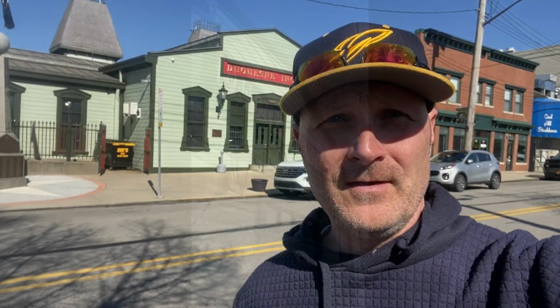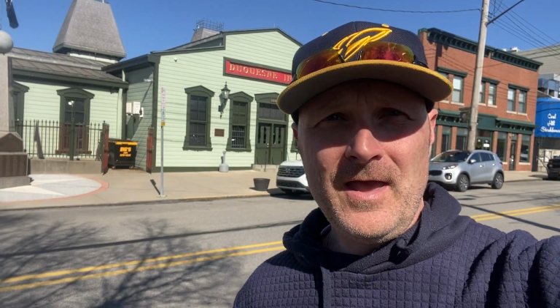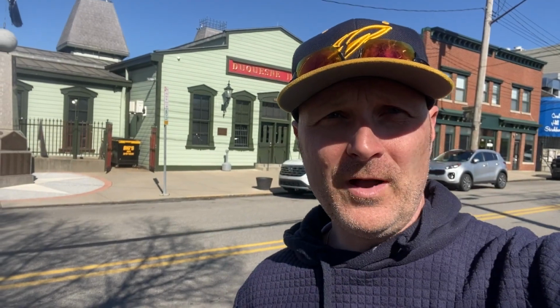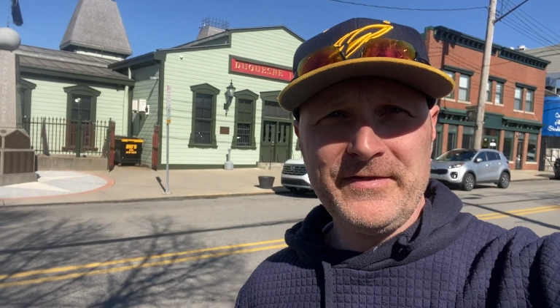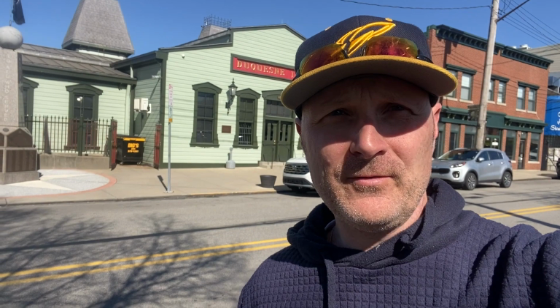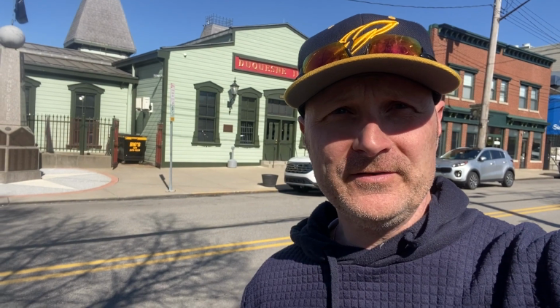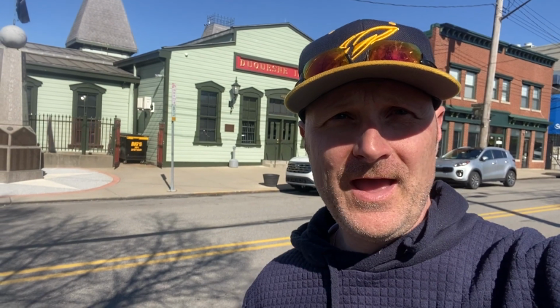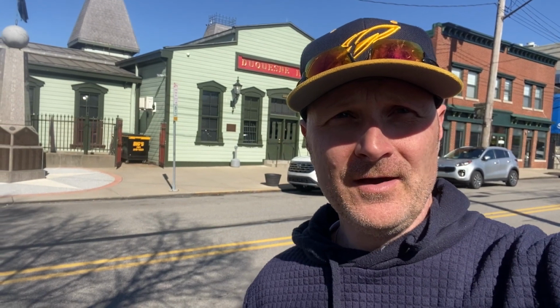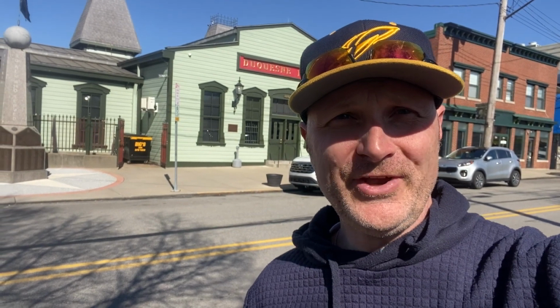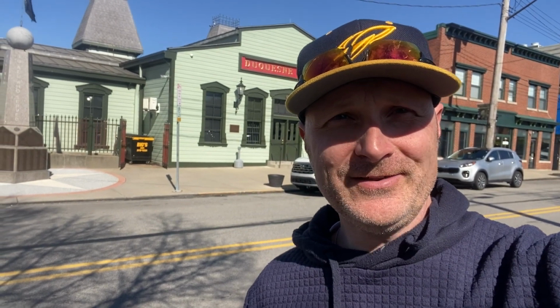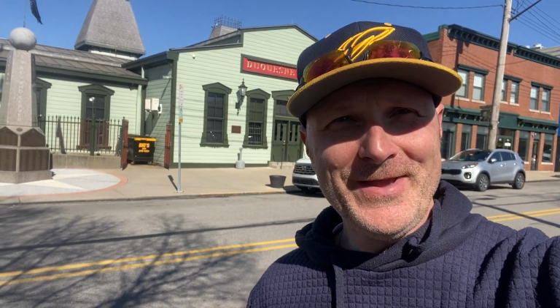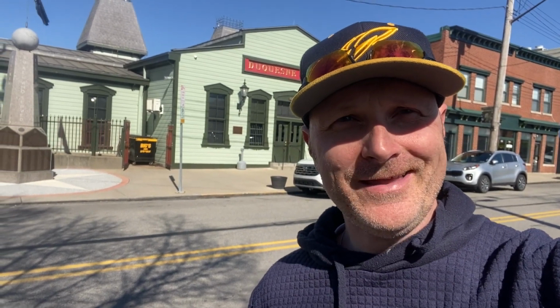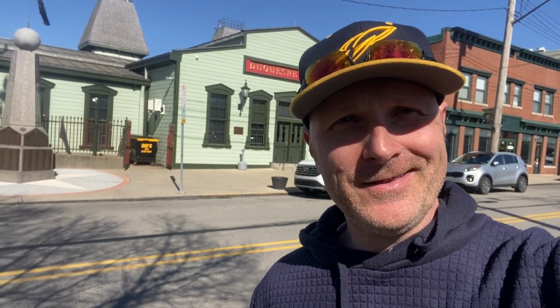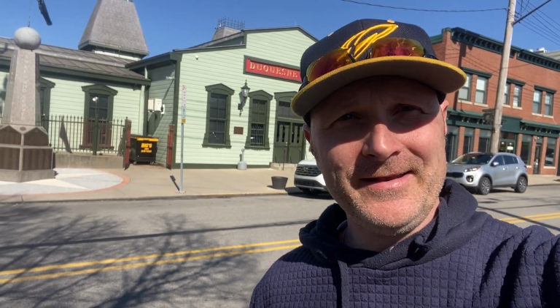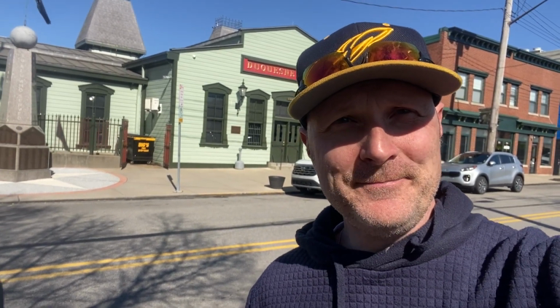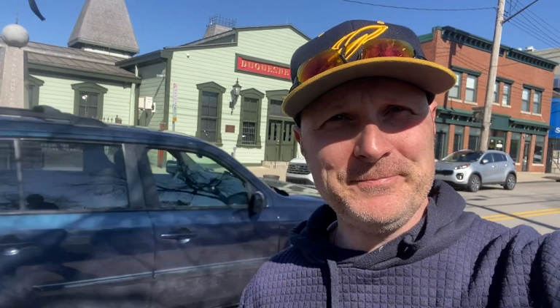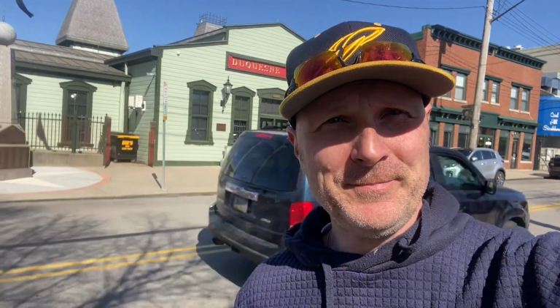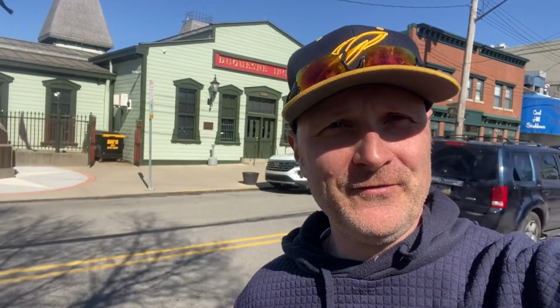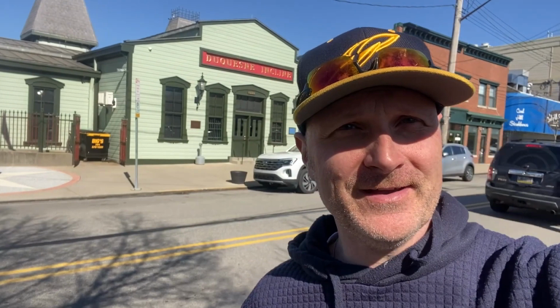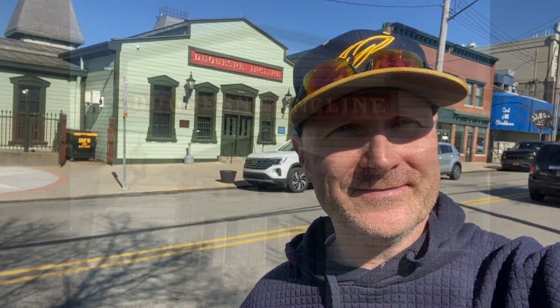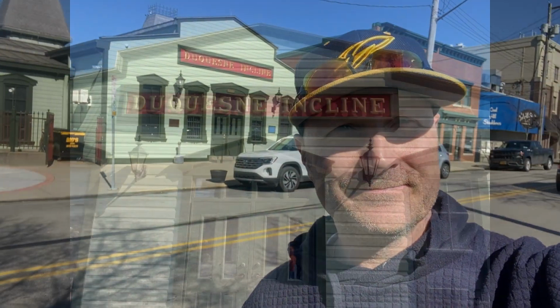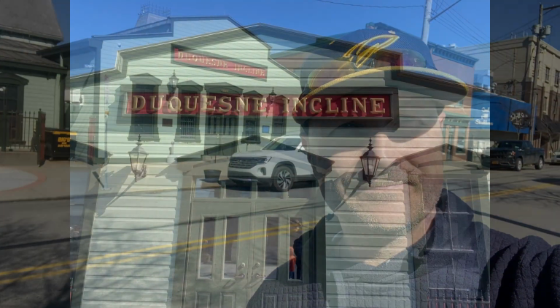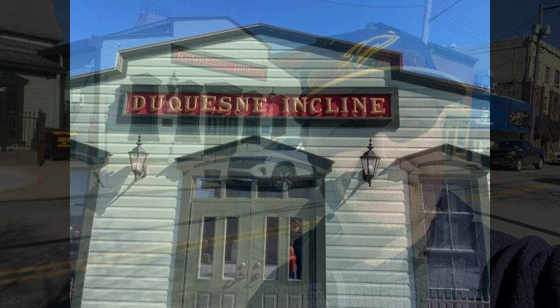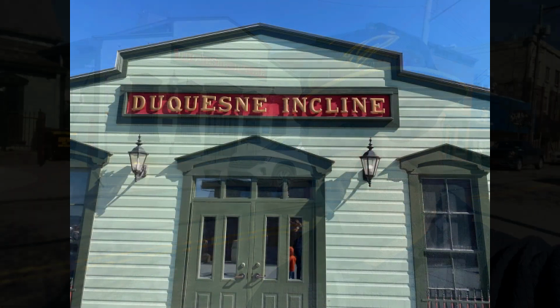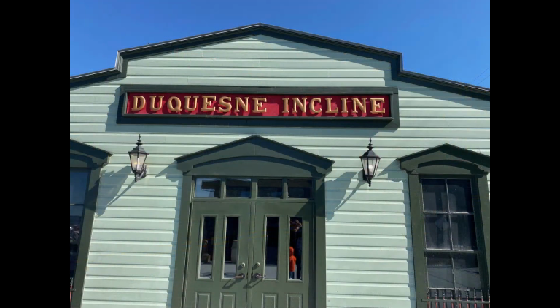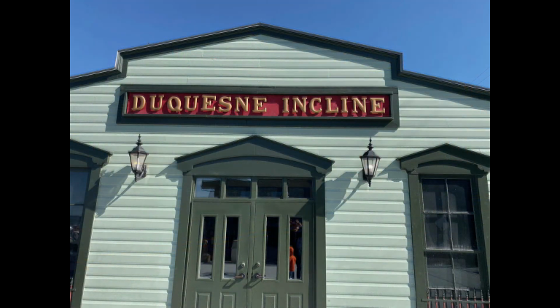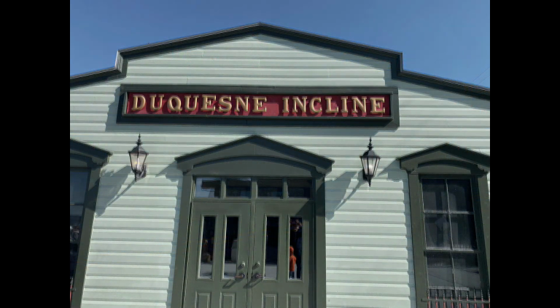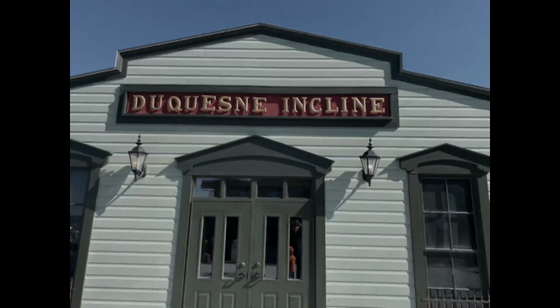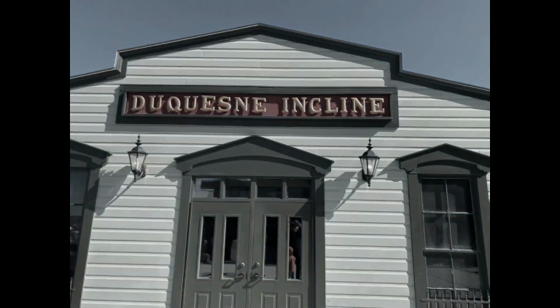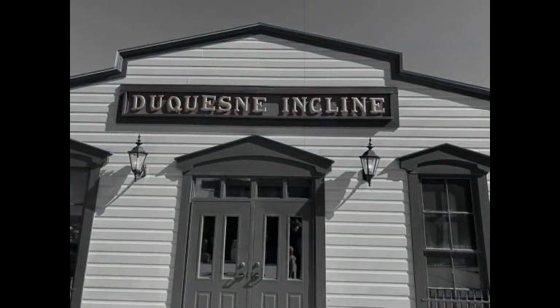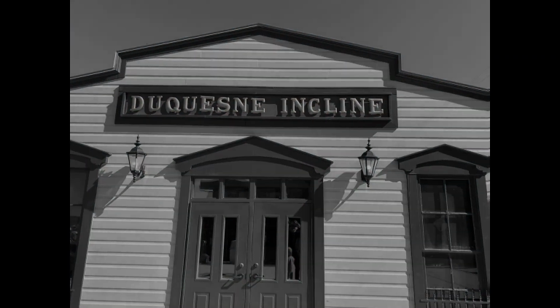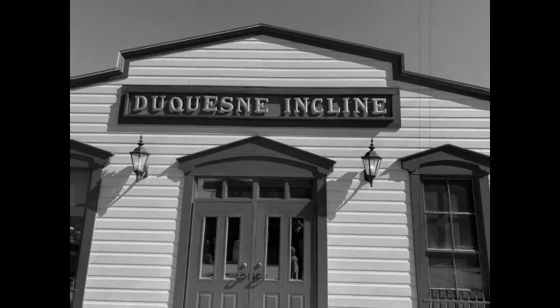Hey, welcome back to The Aquifer. Today, we're checking out the Duquesne Incline in Pittsburgh, Pennsylvania. The Duquesne Incline — a Pittsburgh infrastructure icon.